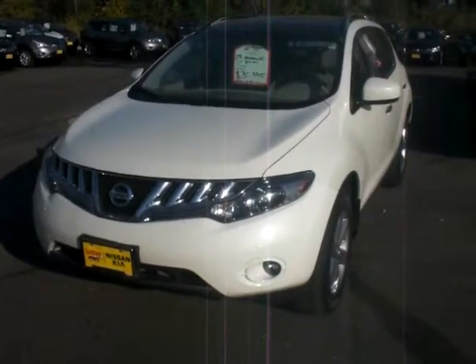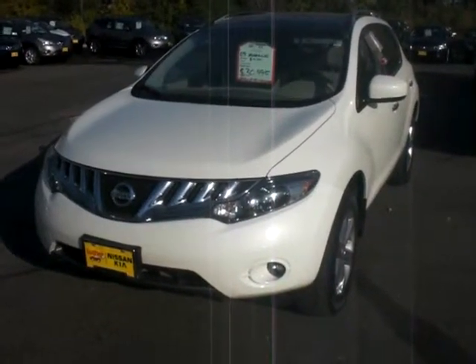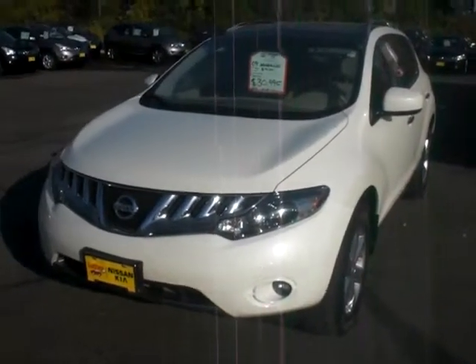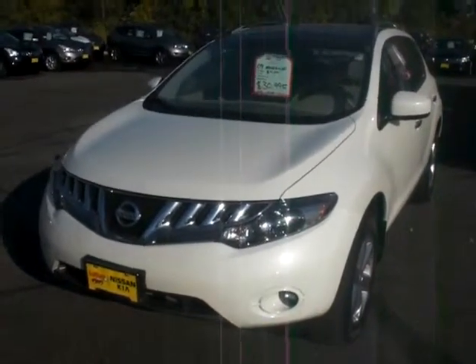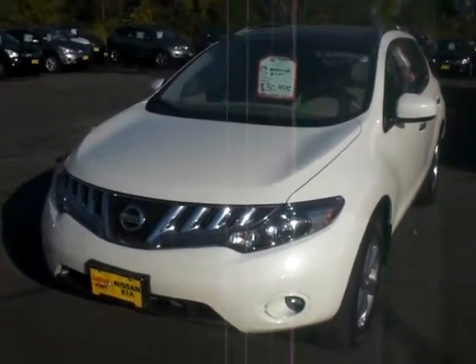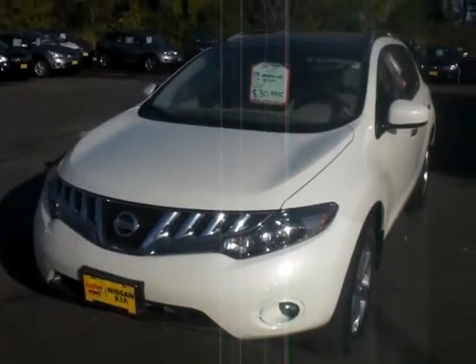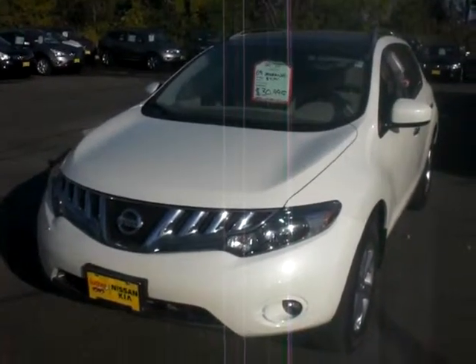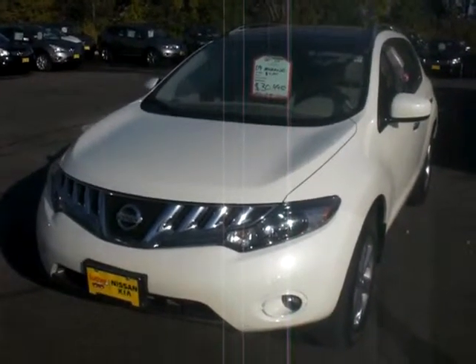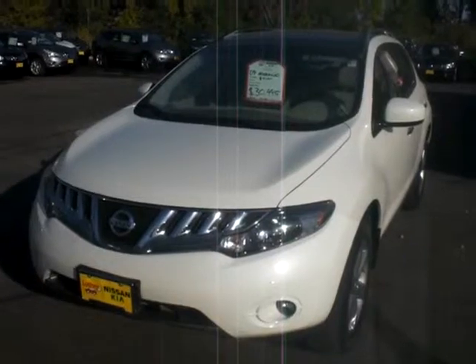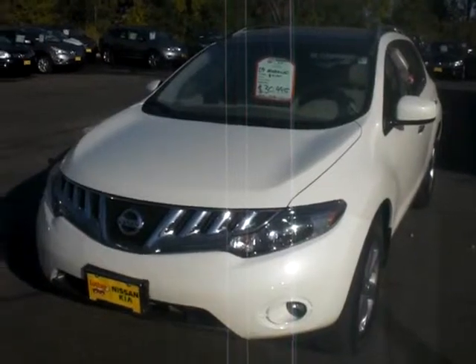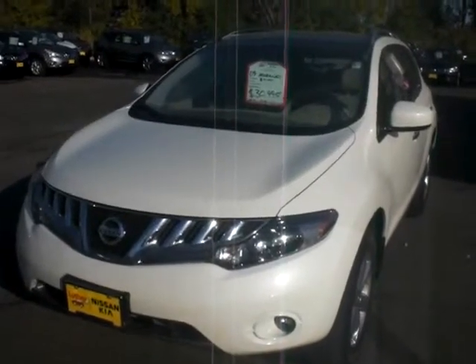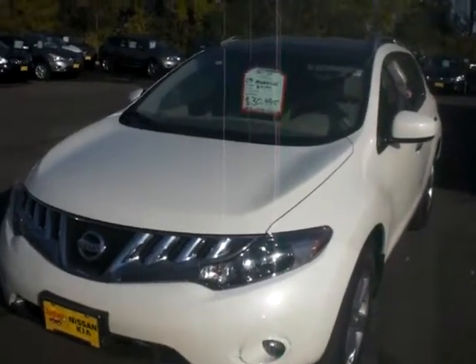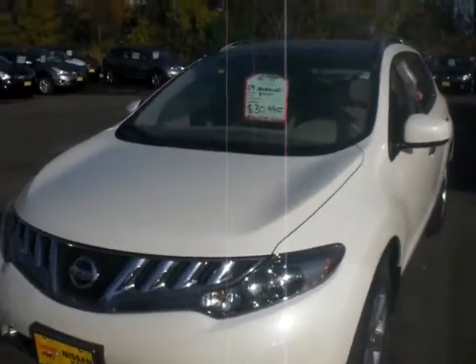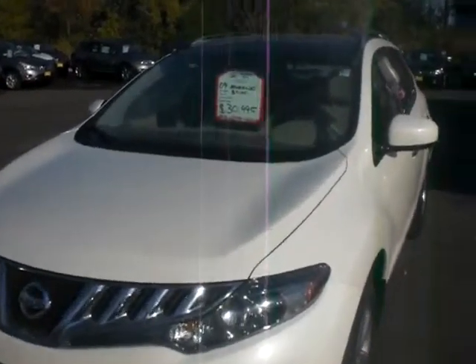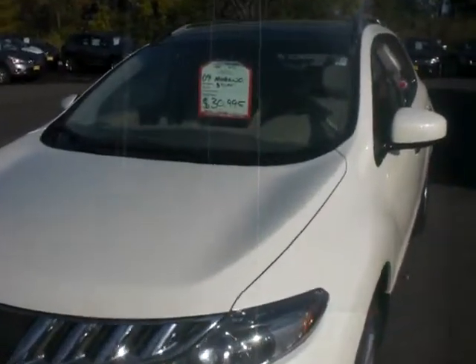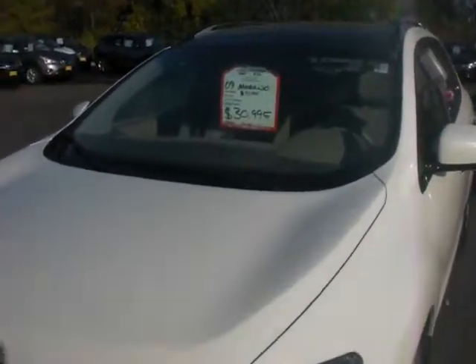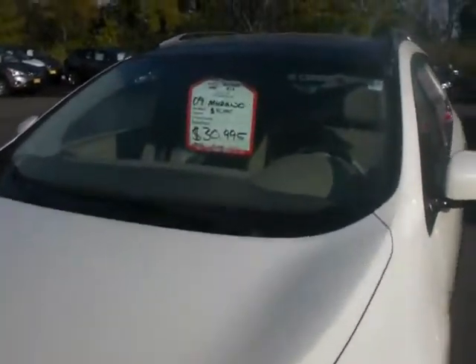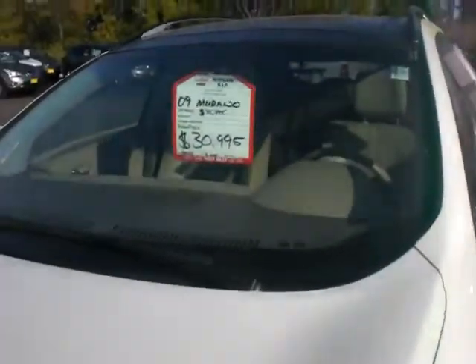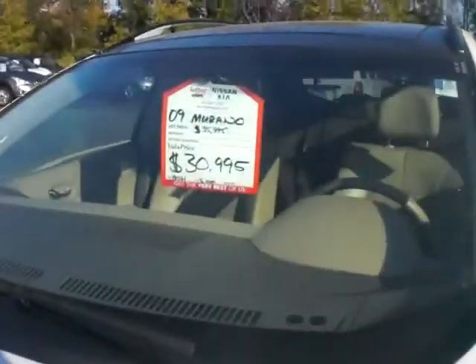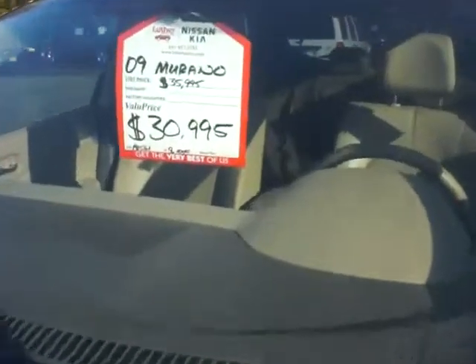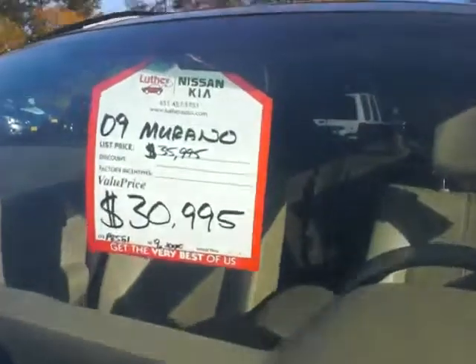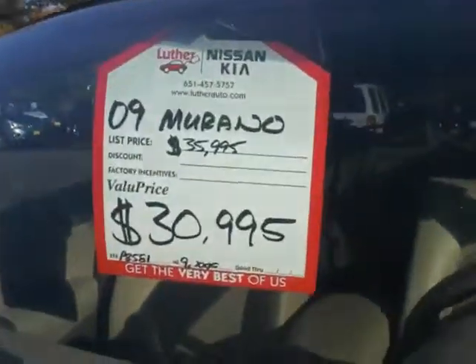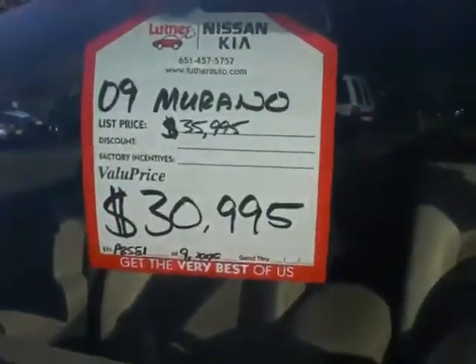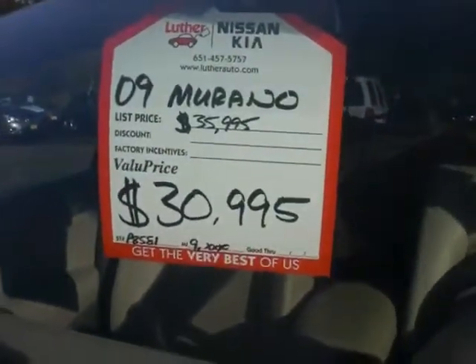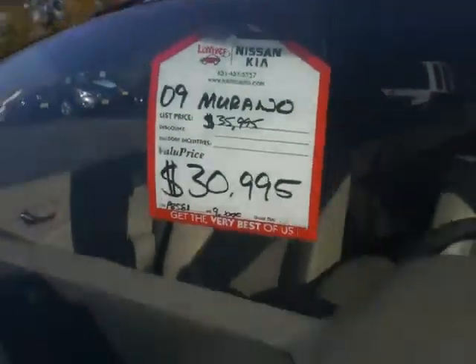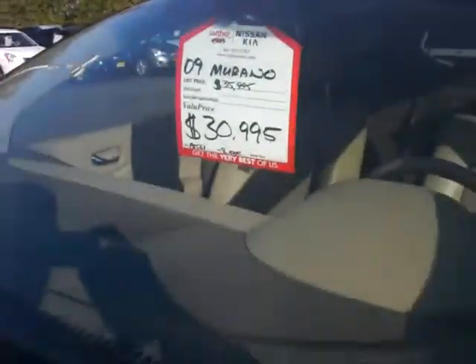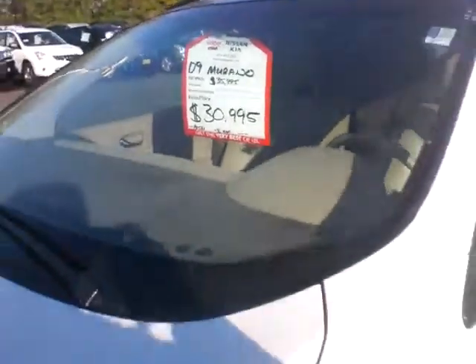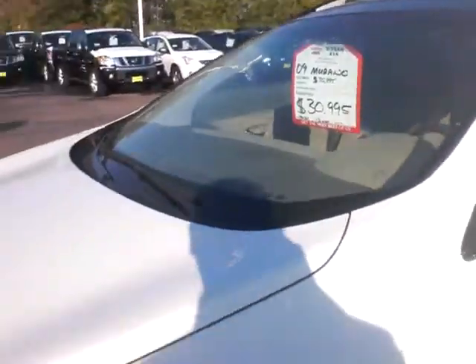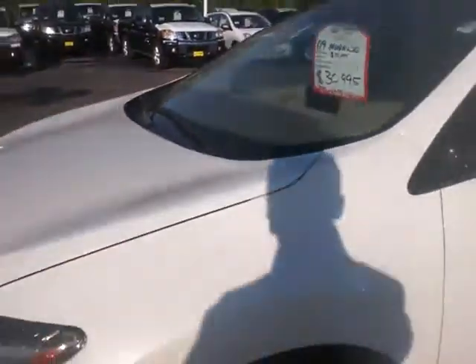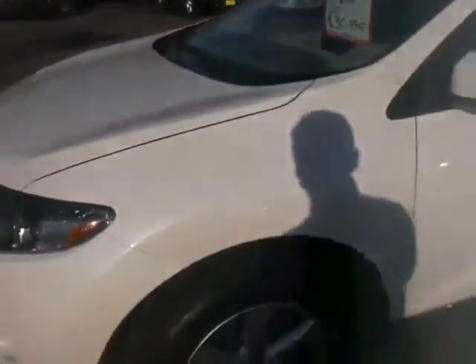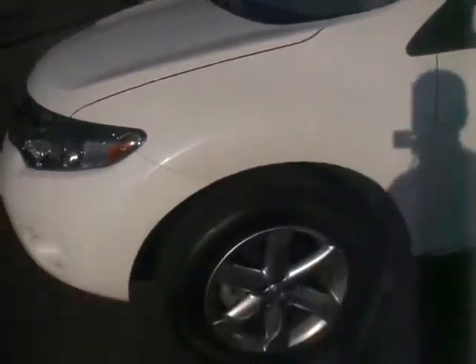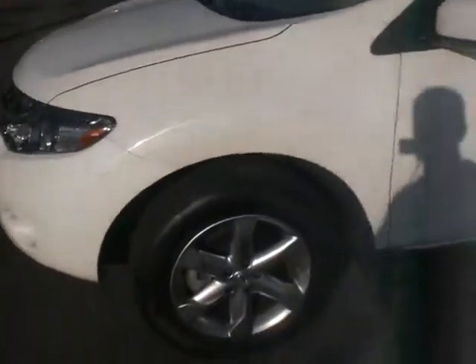How are you doing Bob? Thank you for inquiring about our 2009 Nissan Murano. This one's got 9,000 miles on it. We just slashed the price down to $30,995. We pre-discounted it down just $1,000 yesterday.